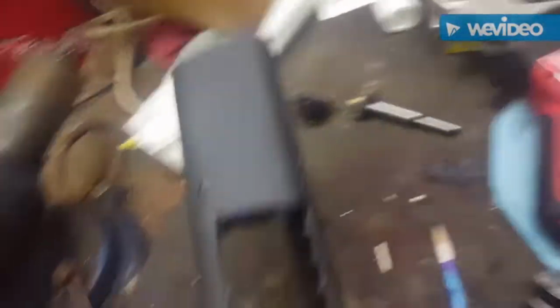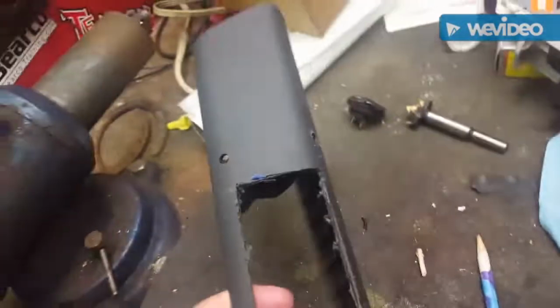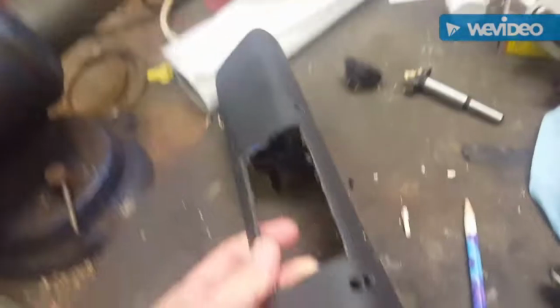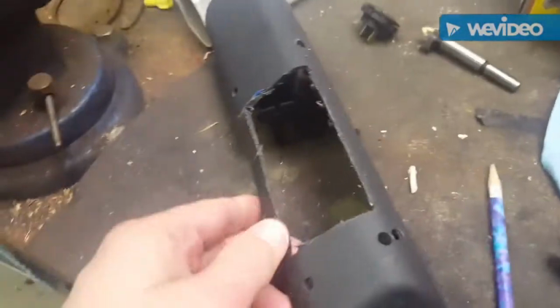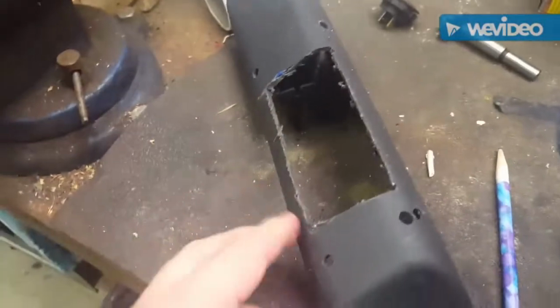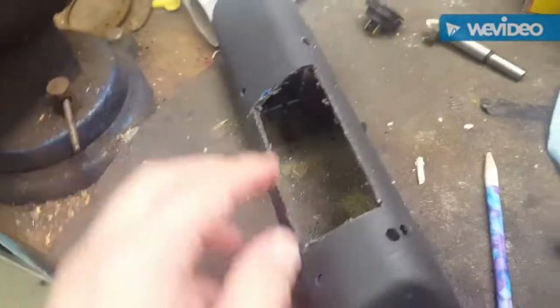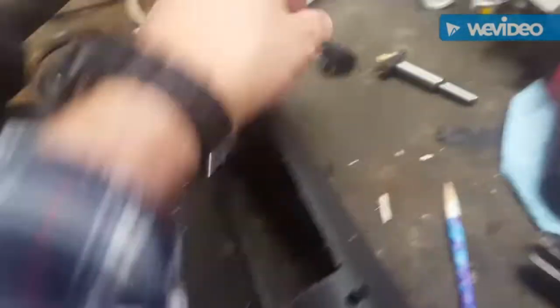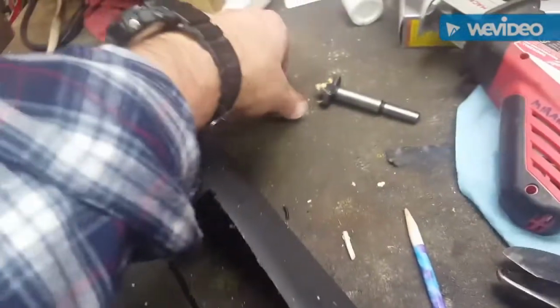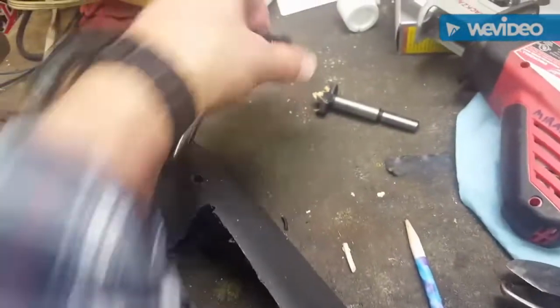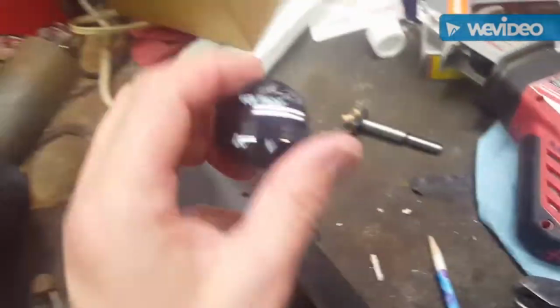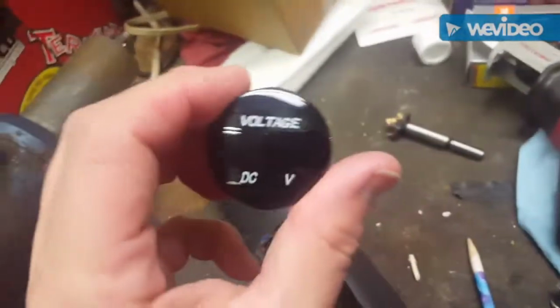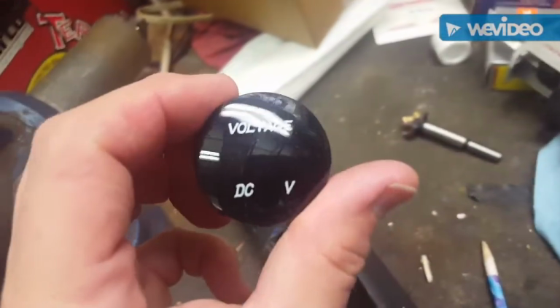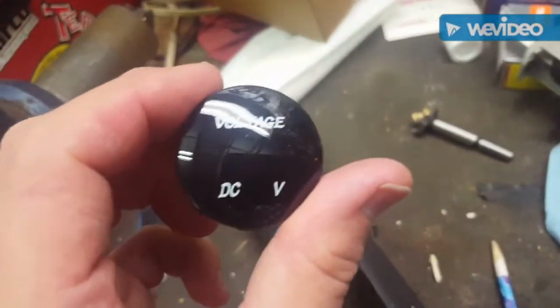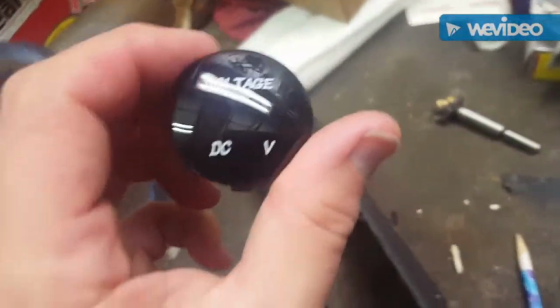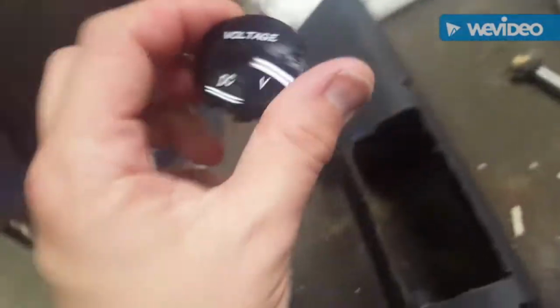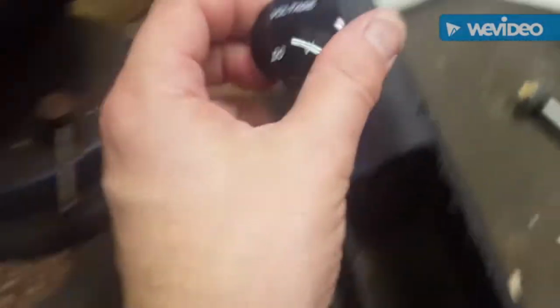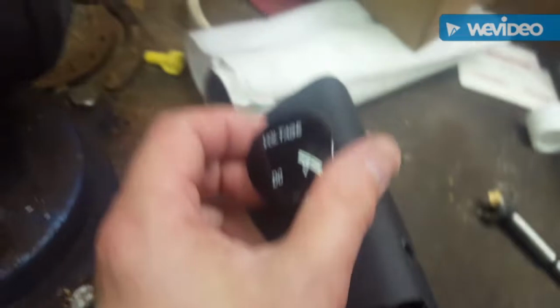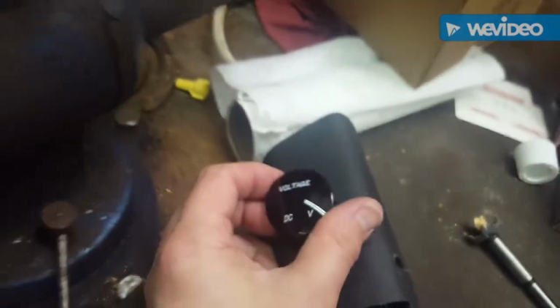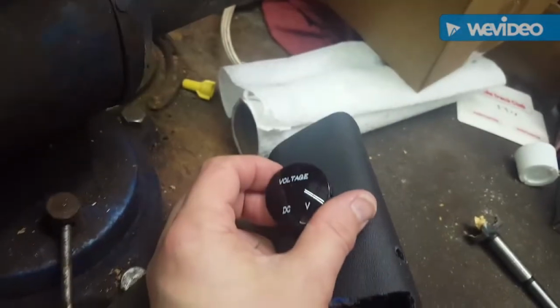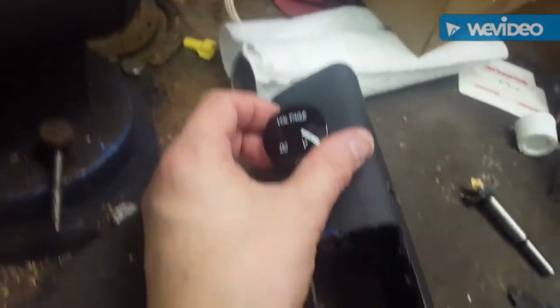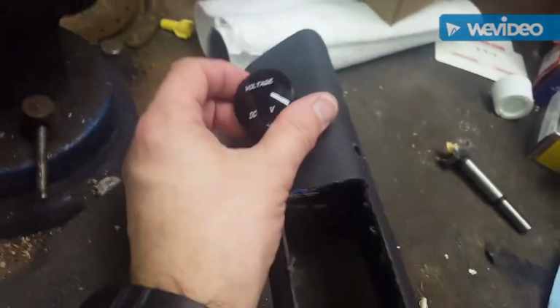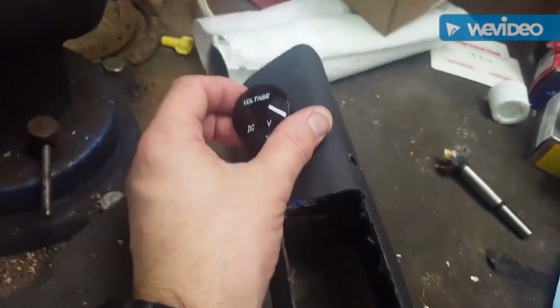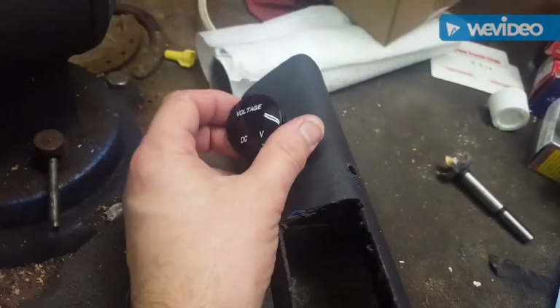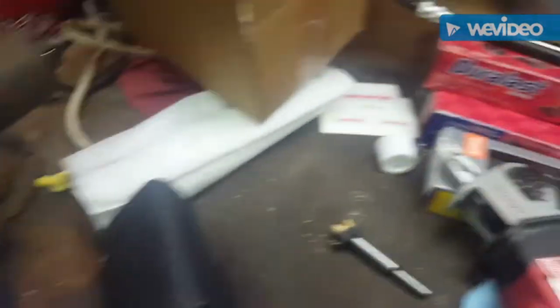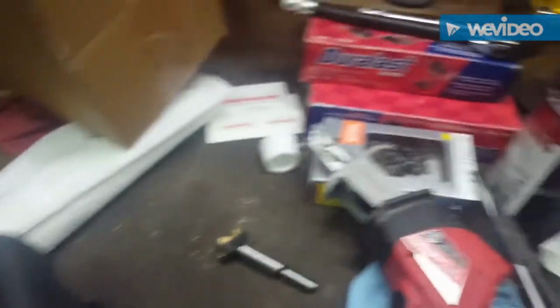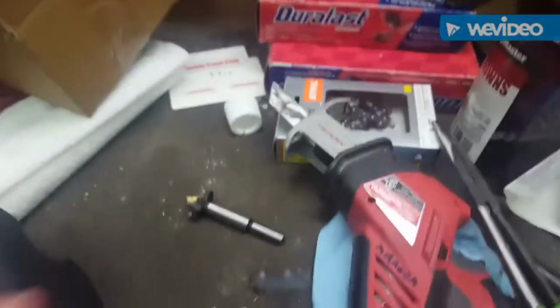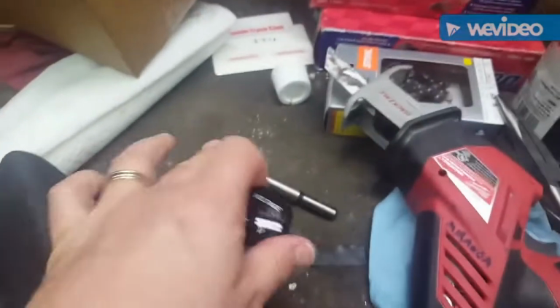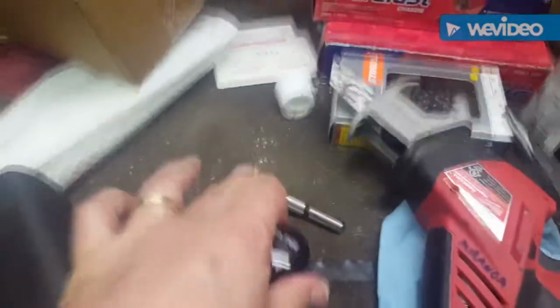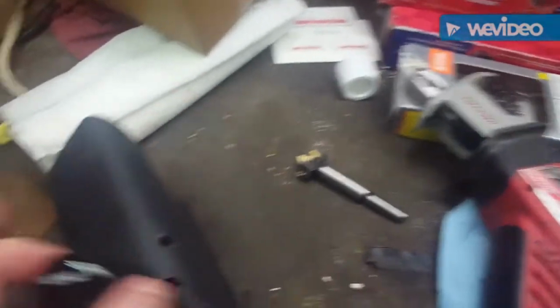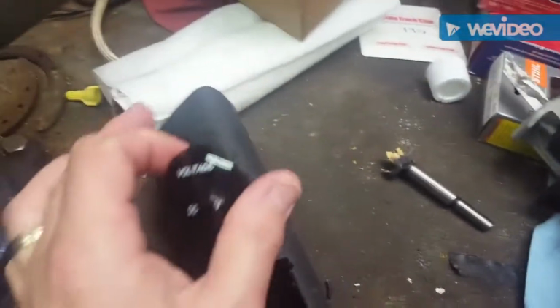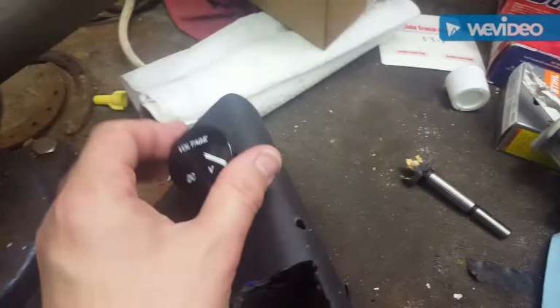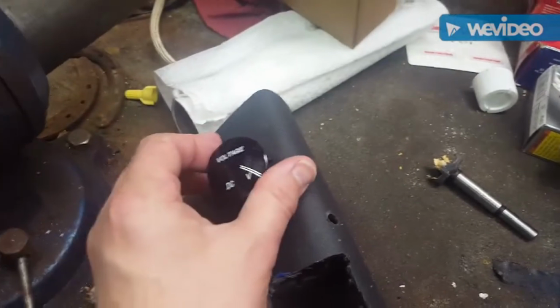While I'm adding this winch switch, I'm also going to put a voltmeter and stick it right here, drilling a hole with that to fit it right in here.